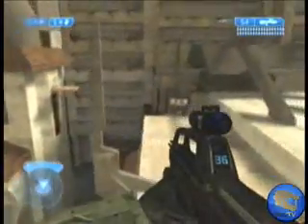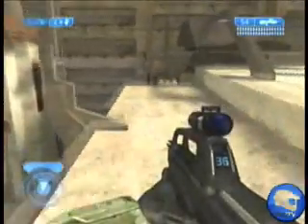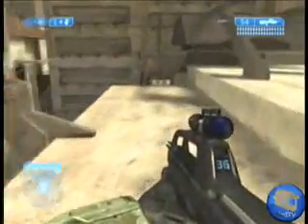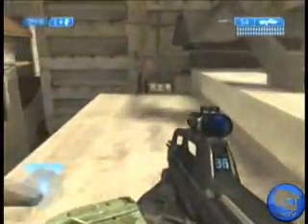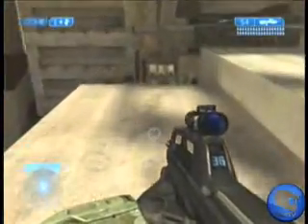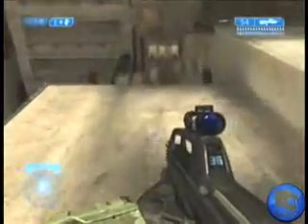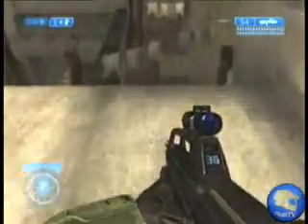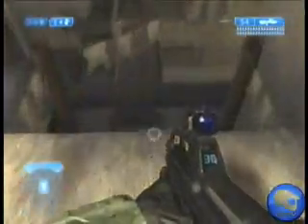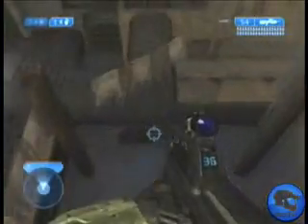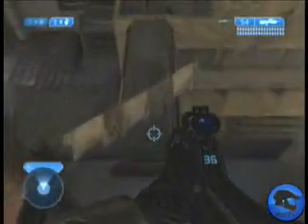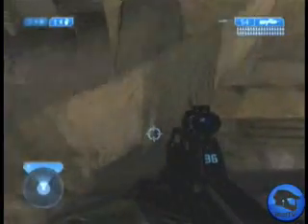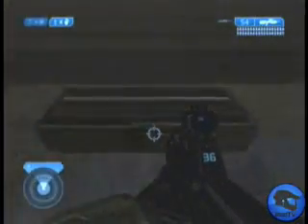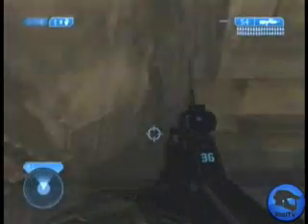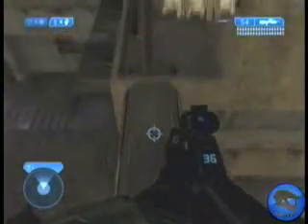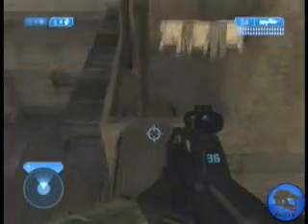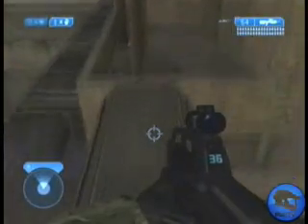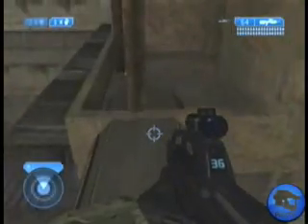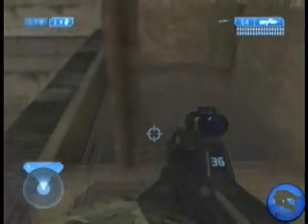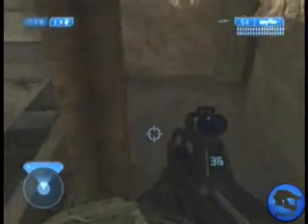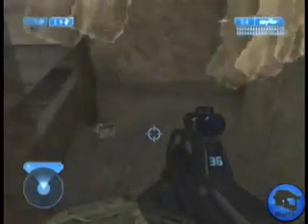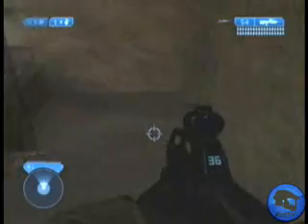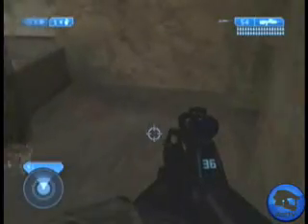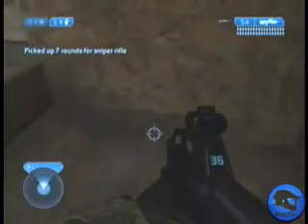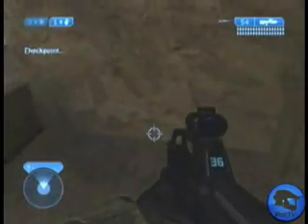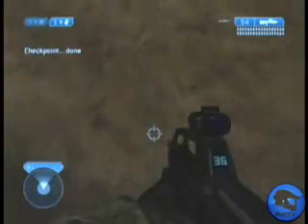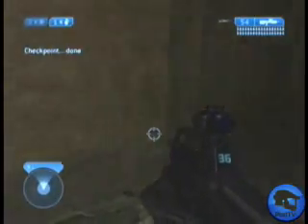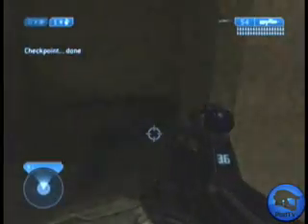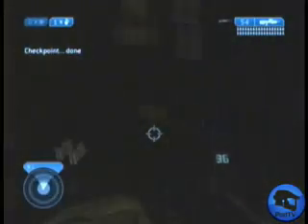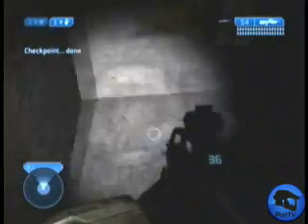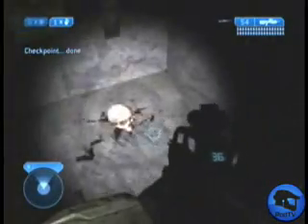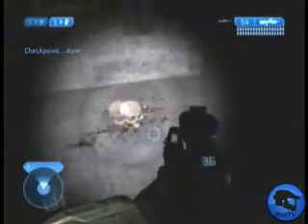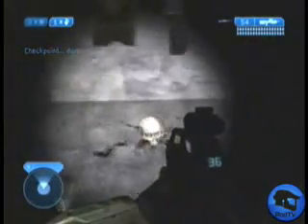I'm just approaching the room now where the skull will spawn in, if I get the checkpoint outside the room. It's vital that you get this checkpoint here or the skull won't spawn. And now you can see the skull has spawned.